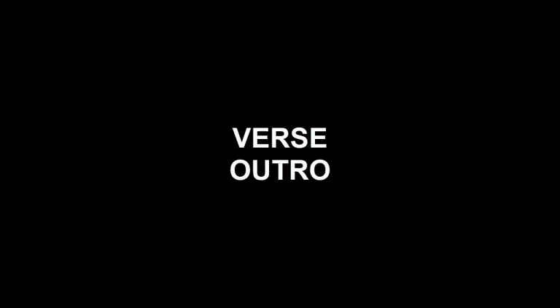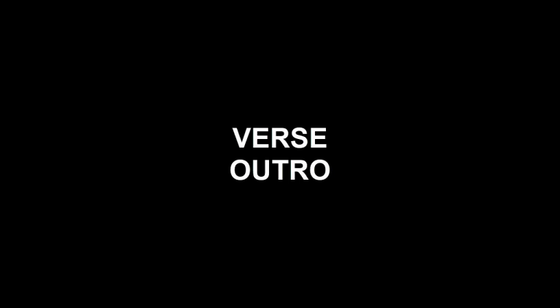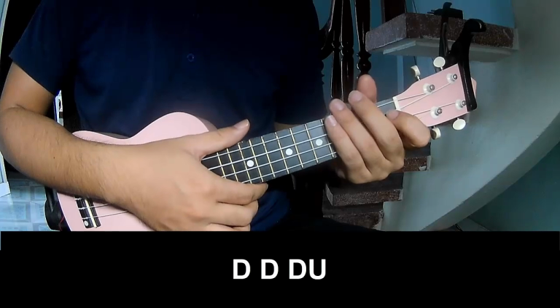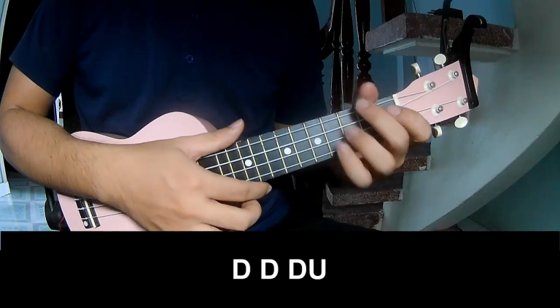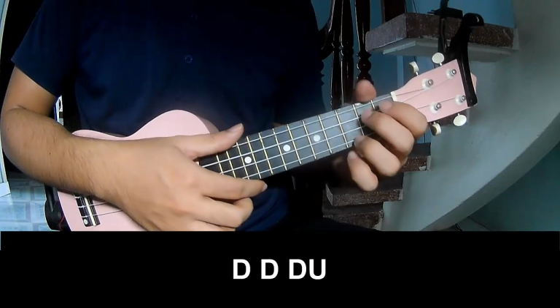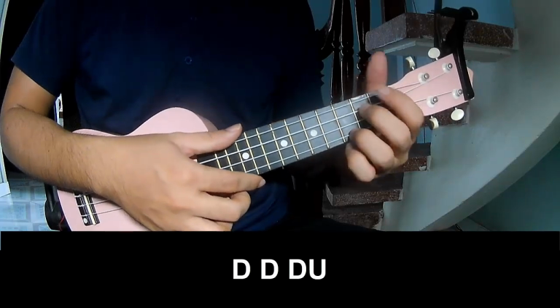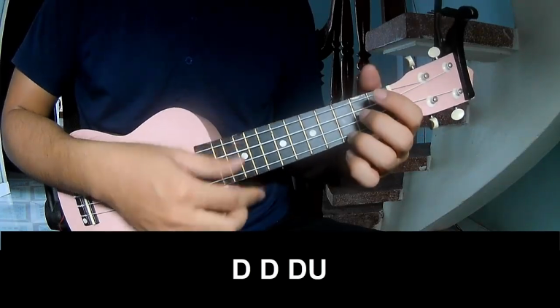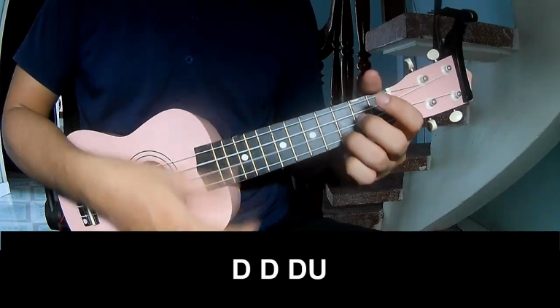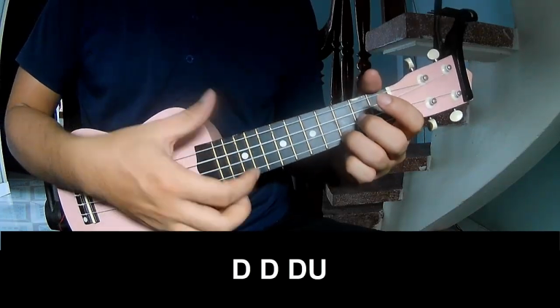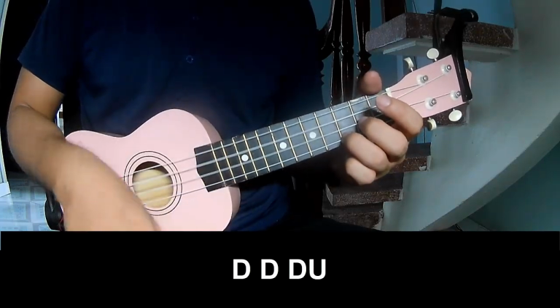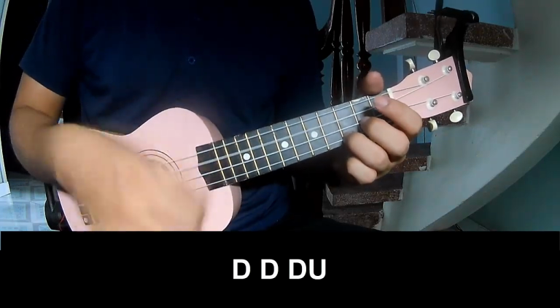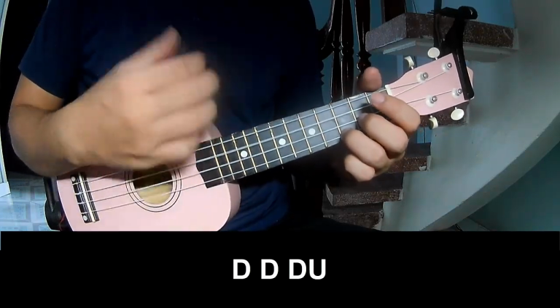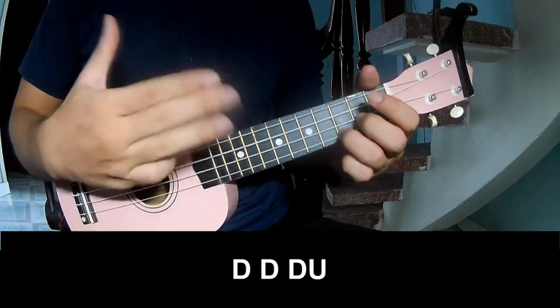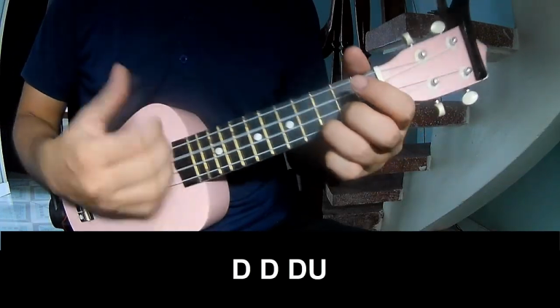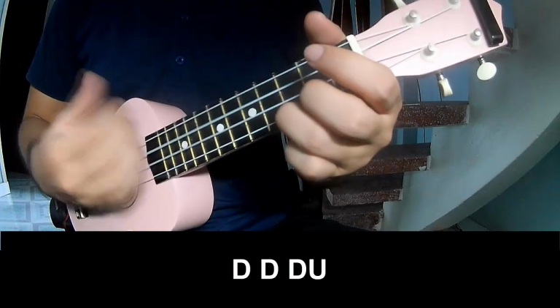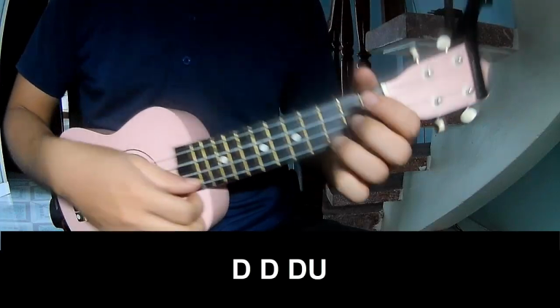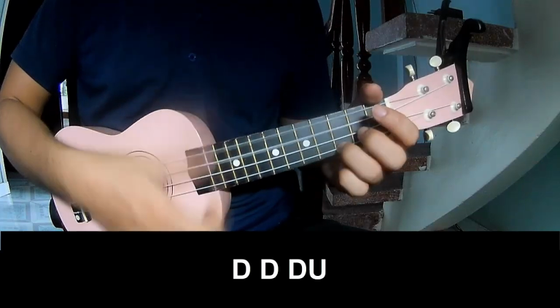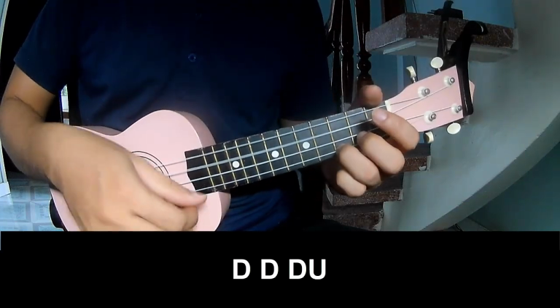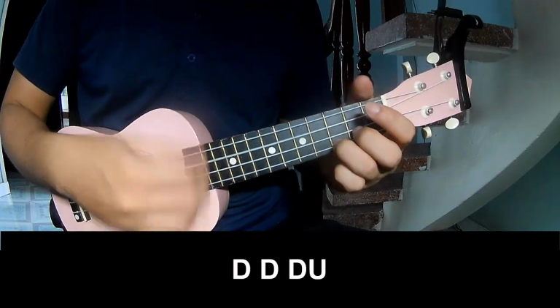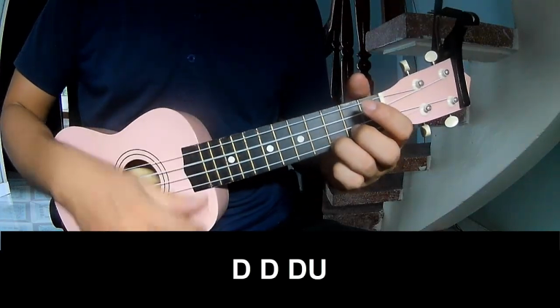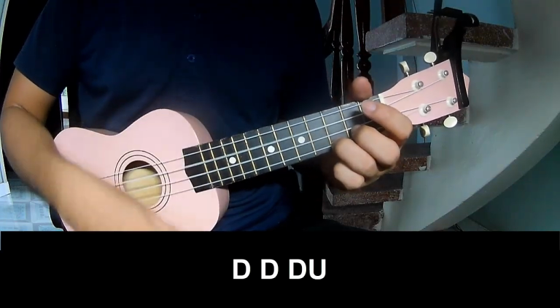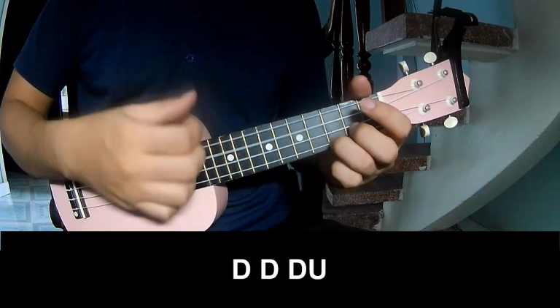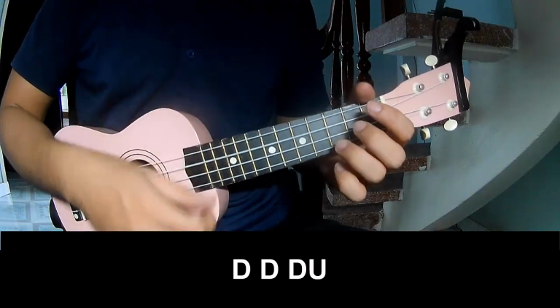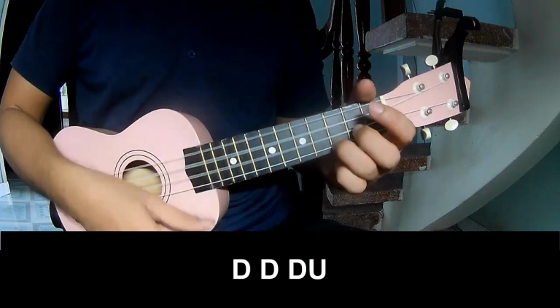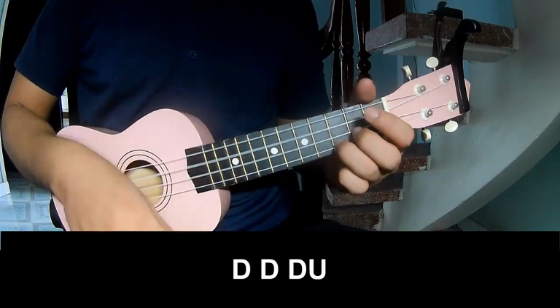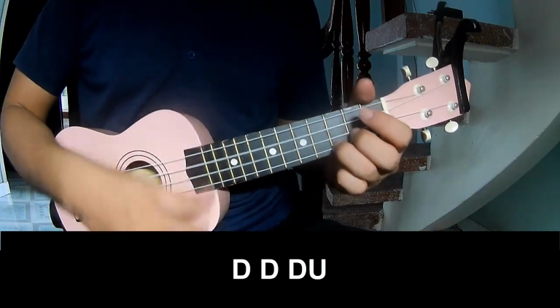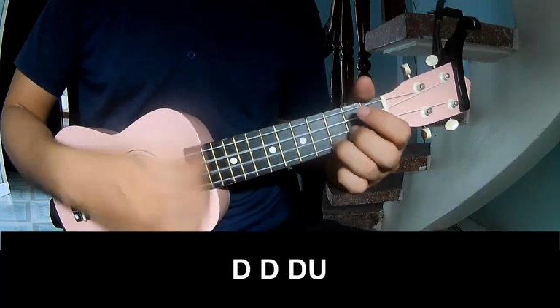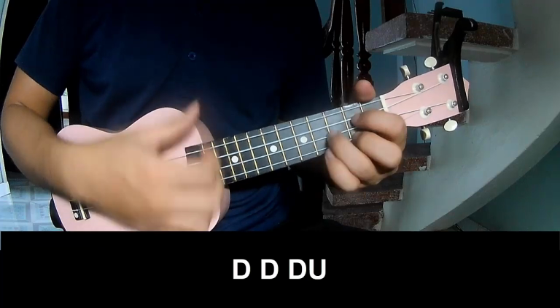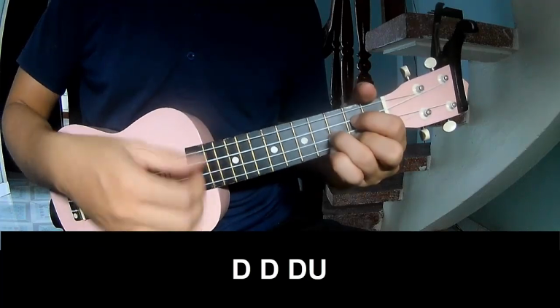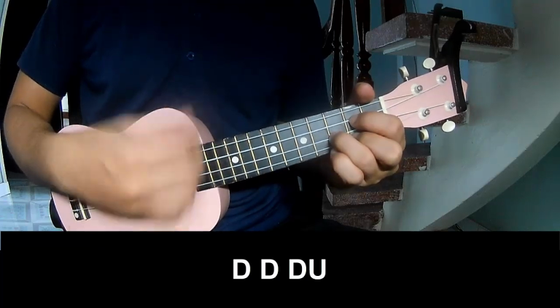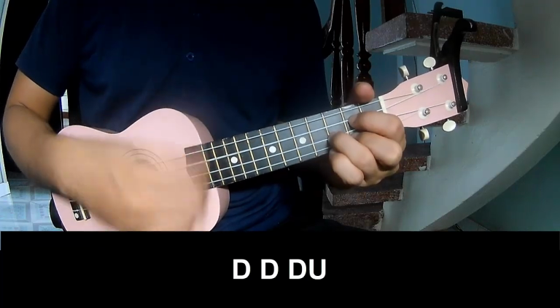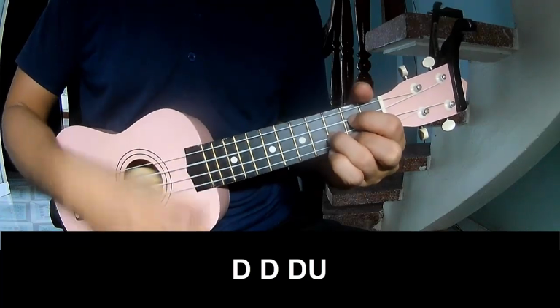The strumming pattern goes: down, up, up, down, down, up, up, down, up, down, up.